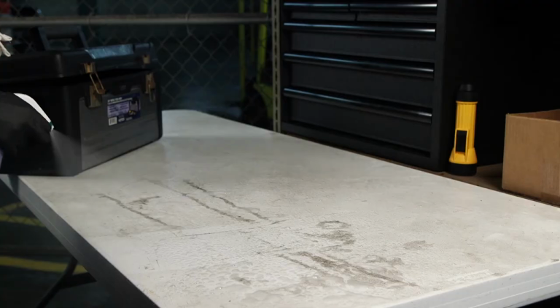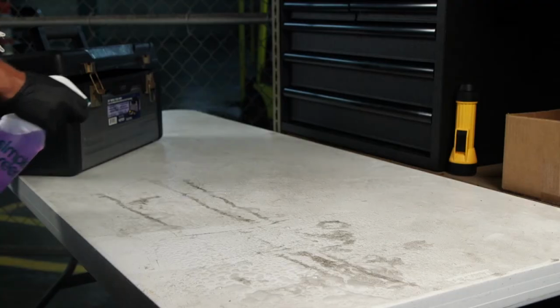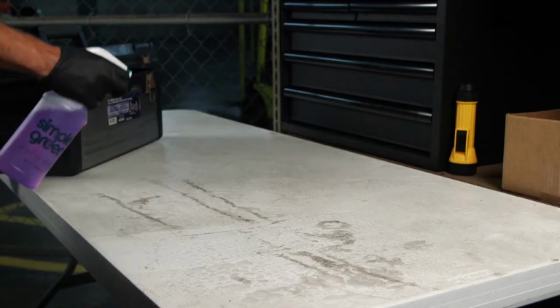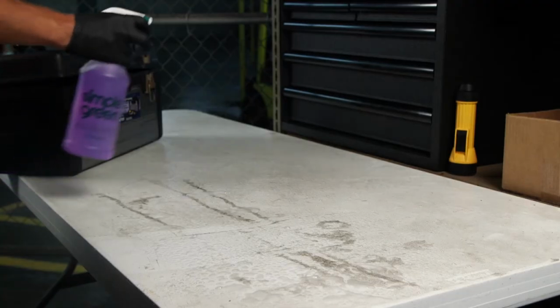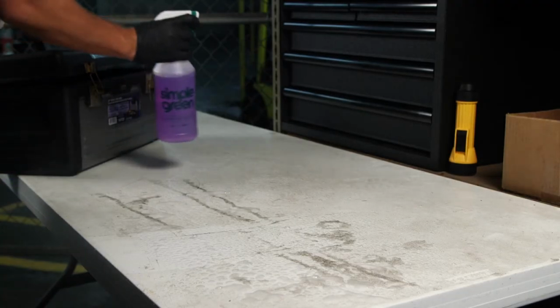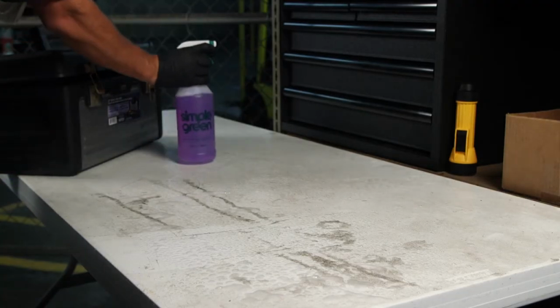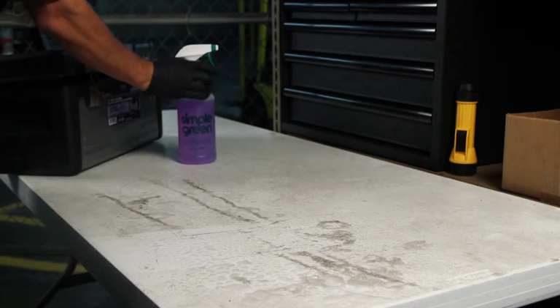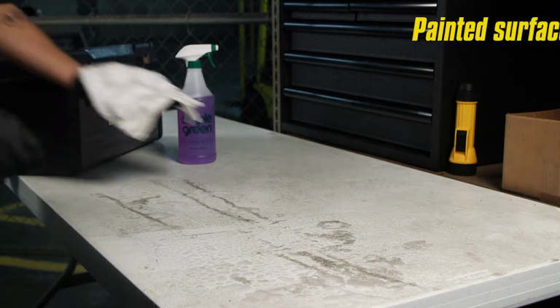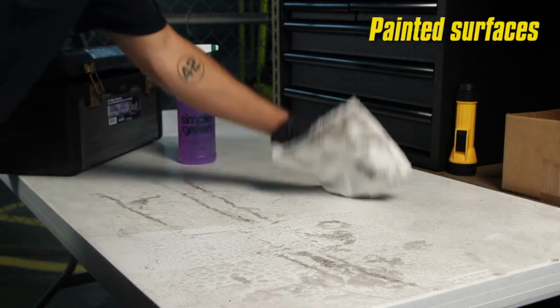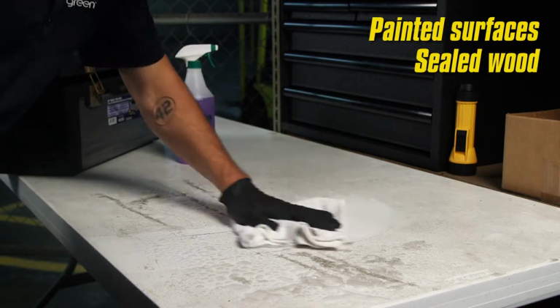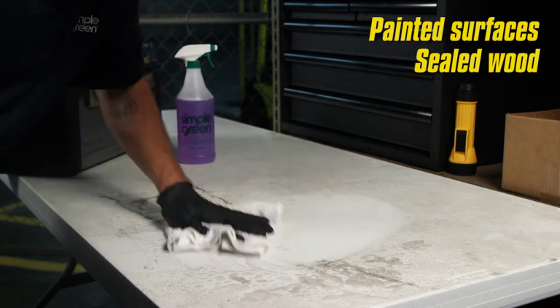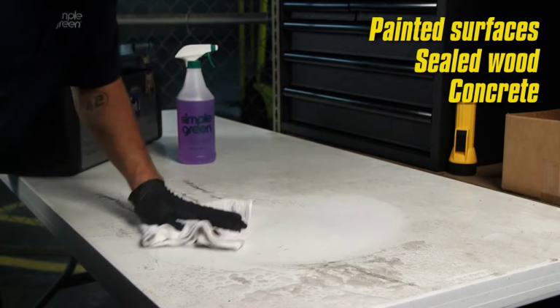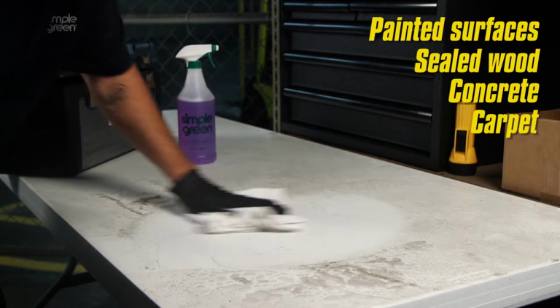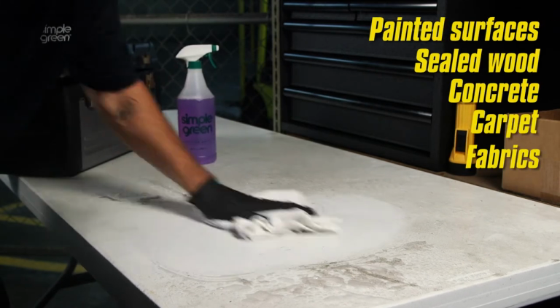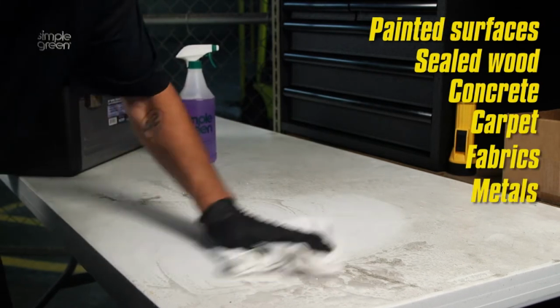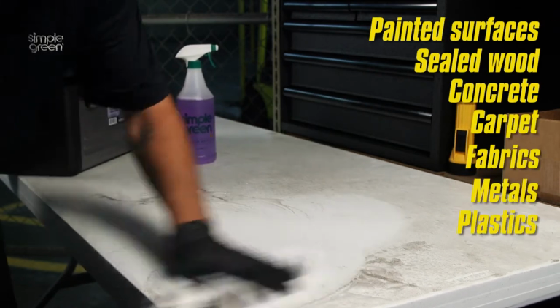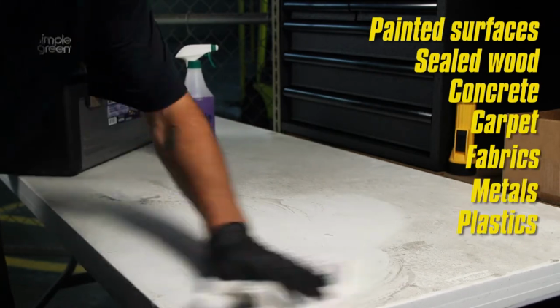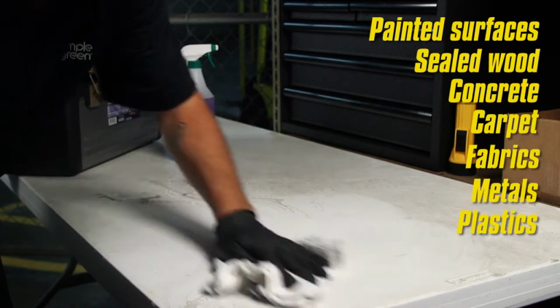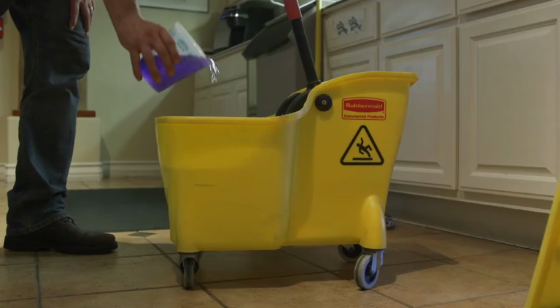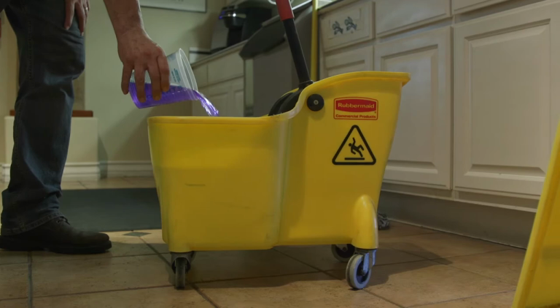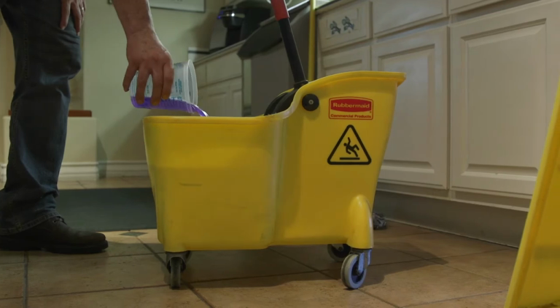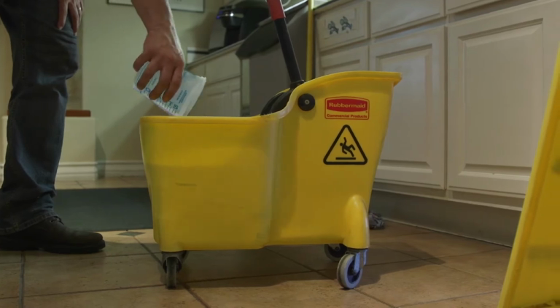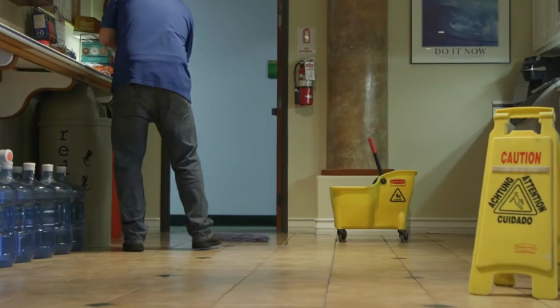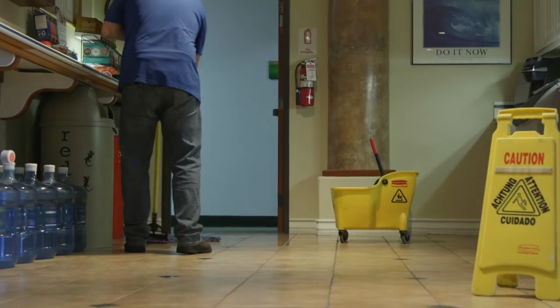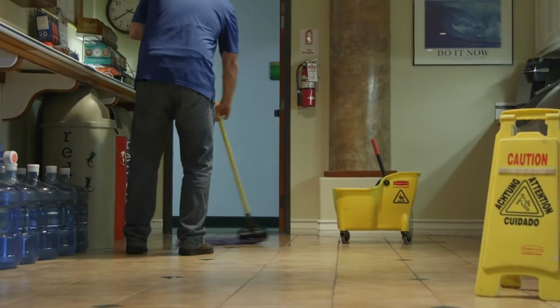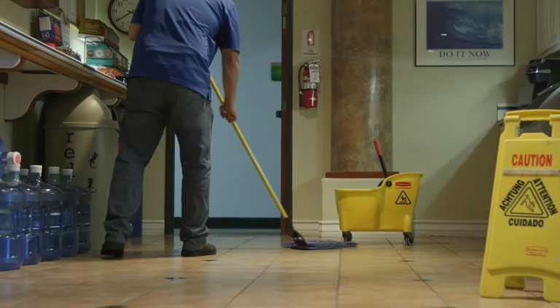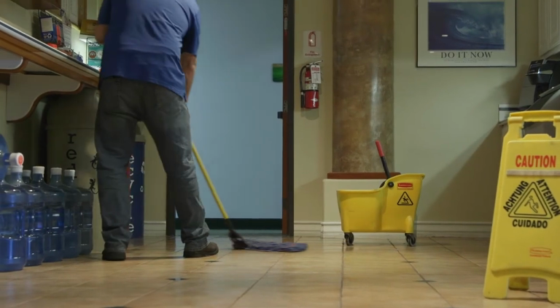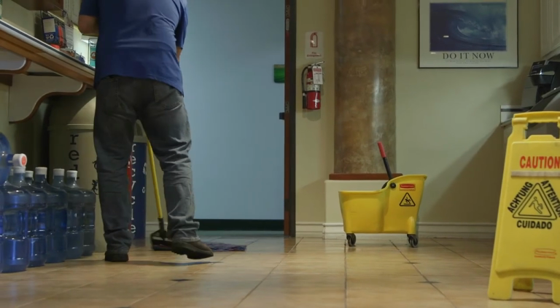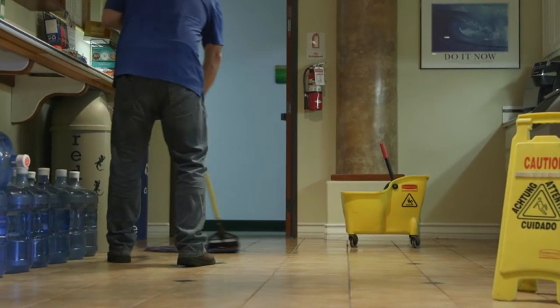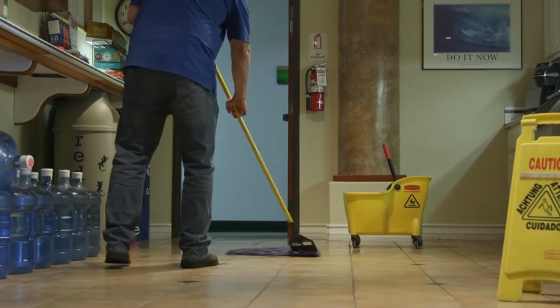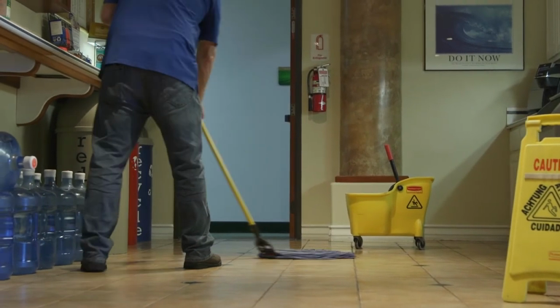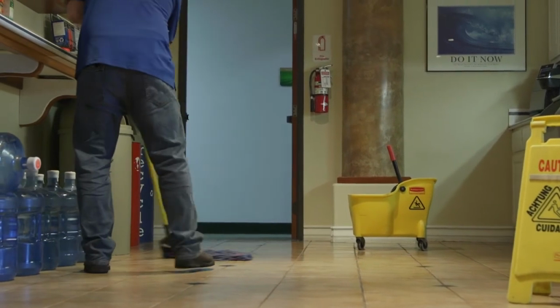This versatile Pro HD formula is ideal on painted surfaces, sealed wood, concrete, carpet, fabrics, metals, plastics, and more. The biodegradable formula provides a safer alternative to harsh chemicals and solvents without sacrificing cleaning power.